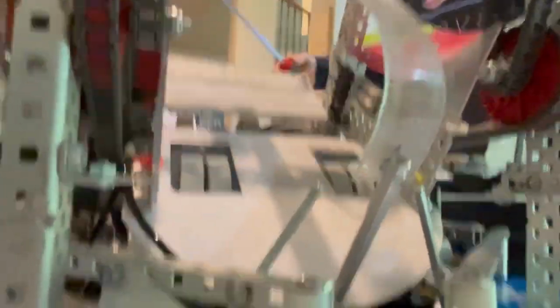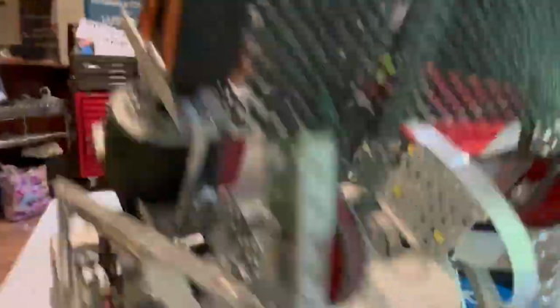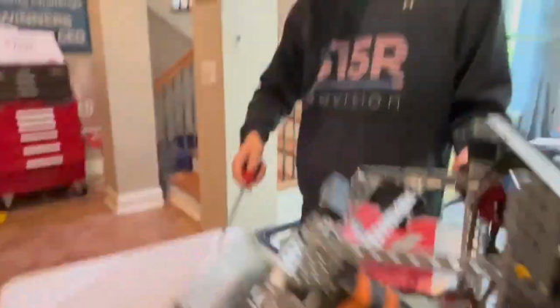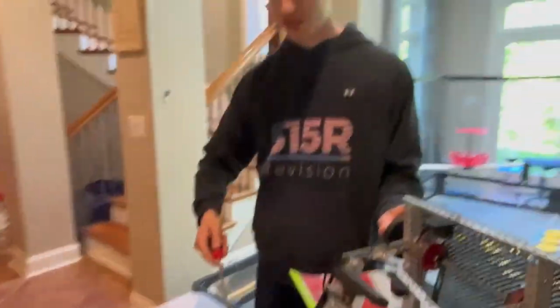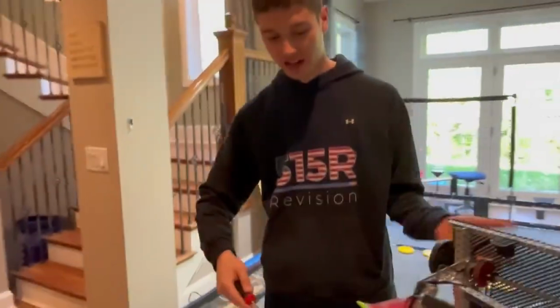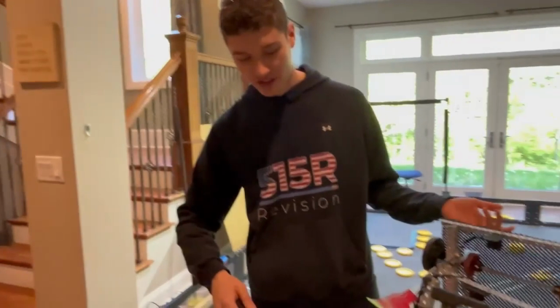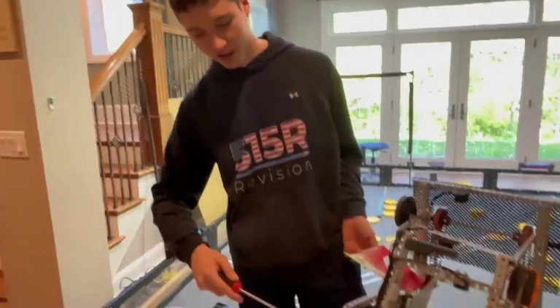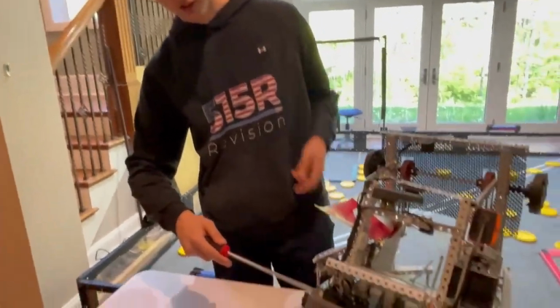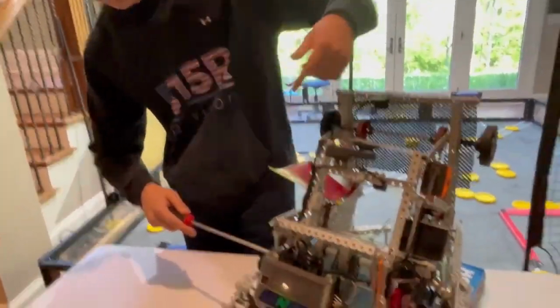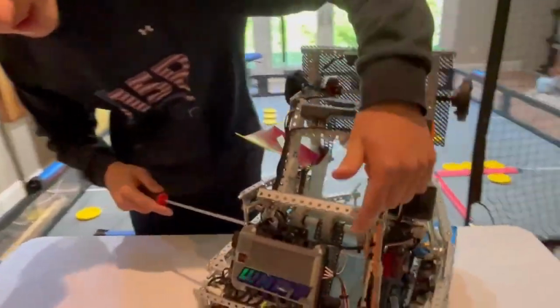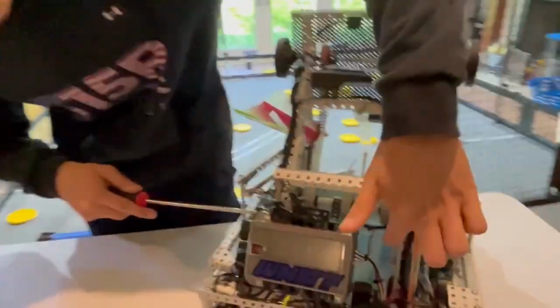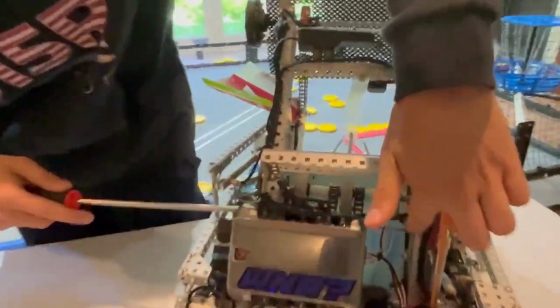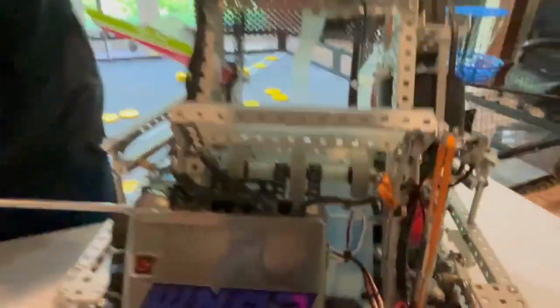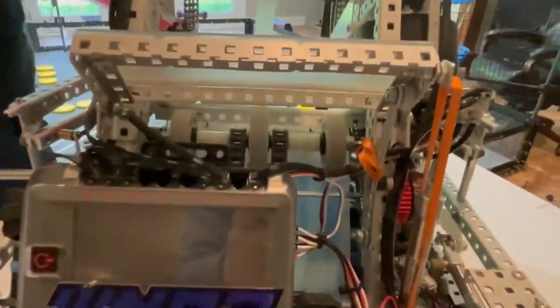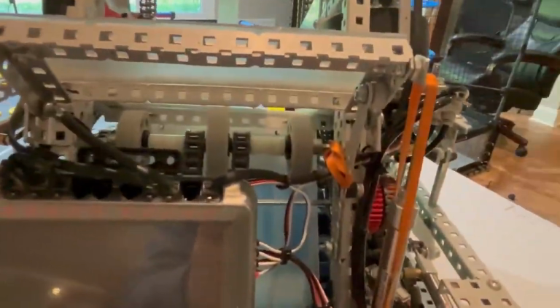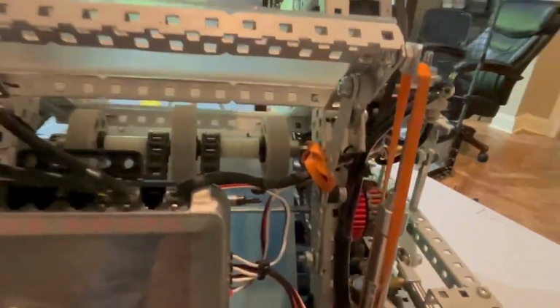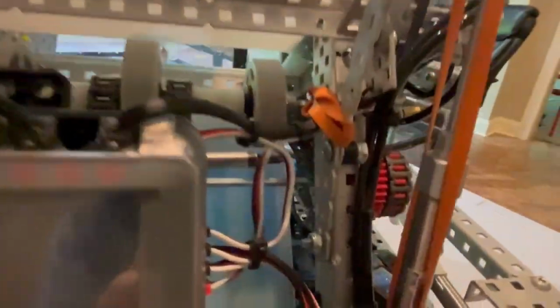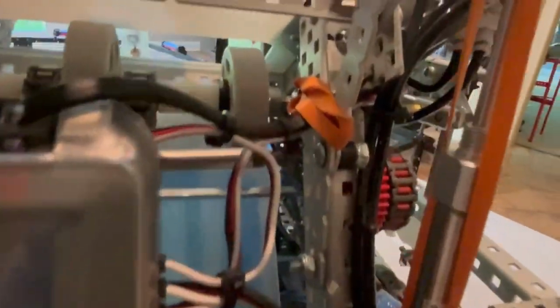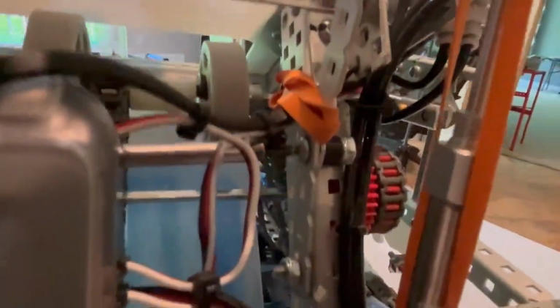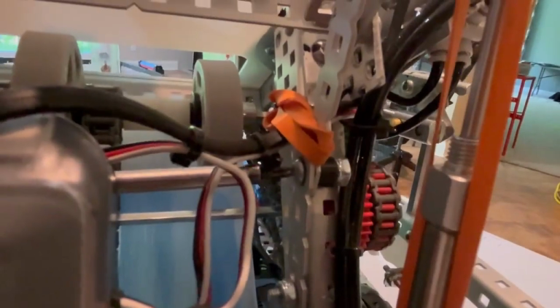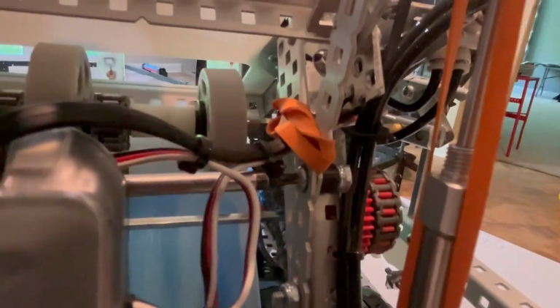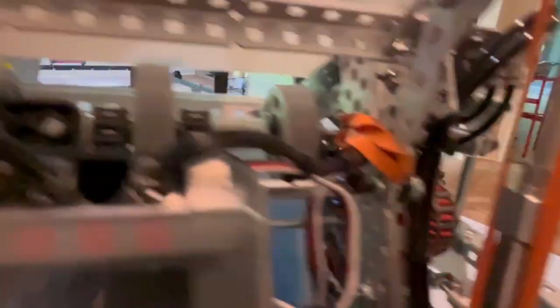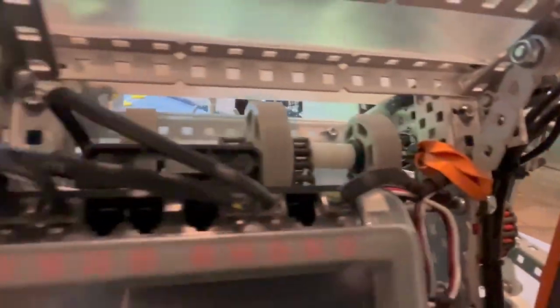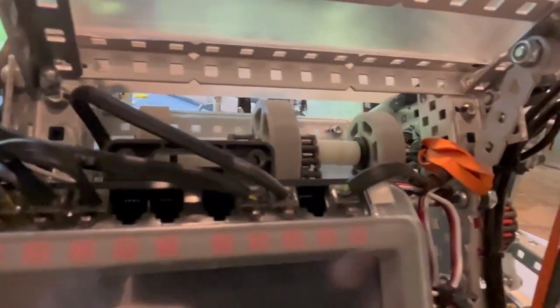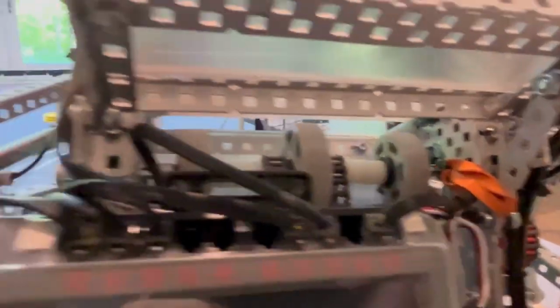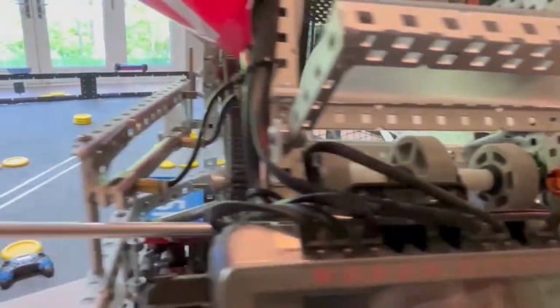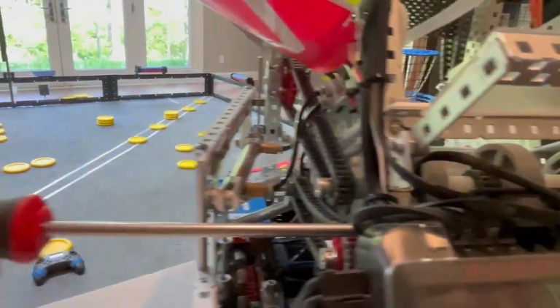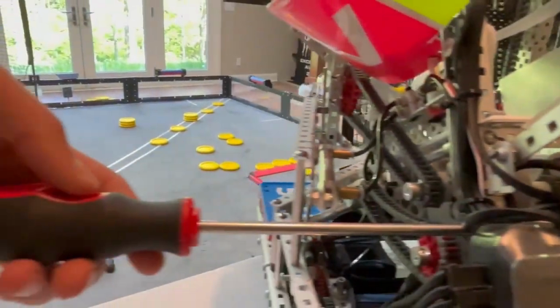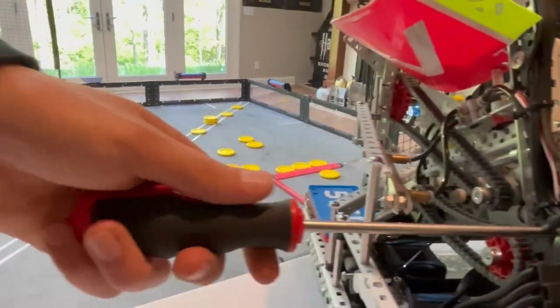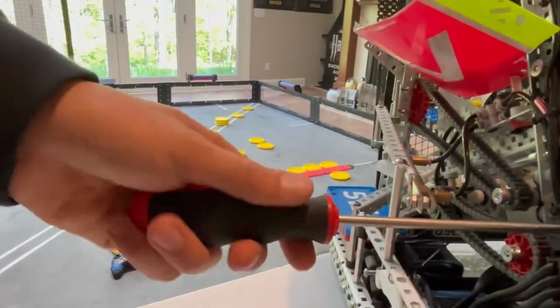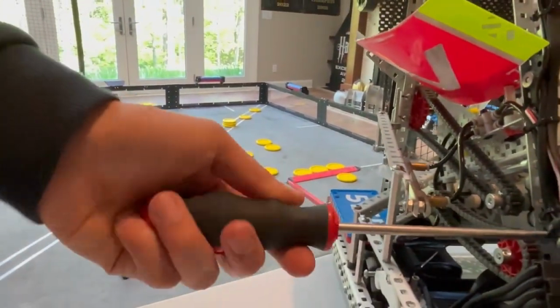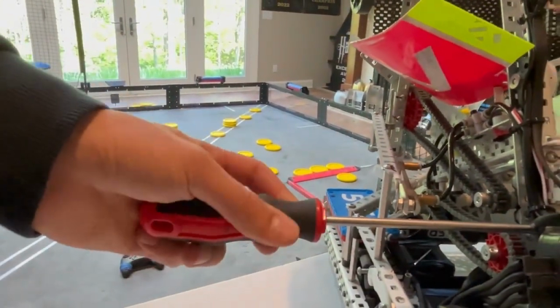Another good example is in a tight spot. See this screw? It would be so hard to get a screwdriver in there, but this 12-inch screwdriver, all the way from out here, you can just turn it with ease.